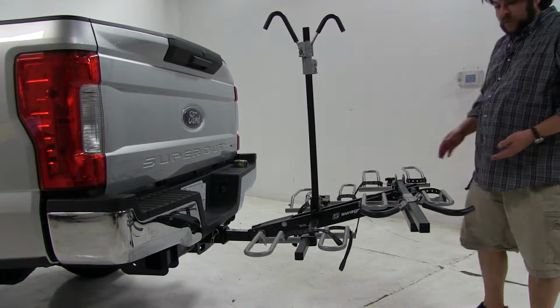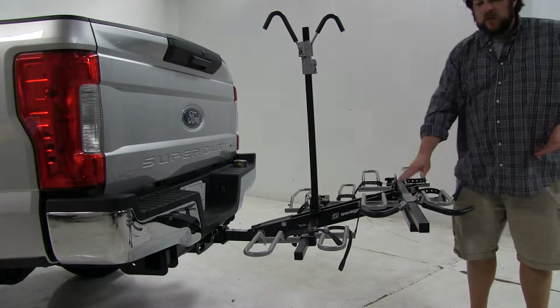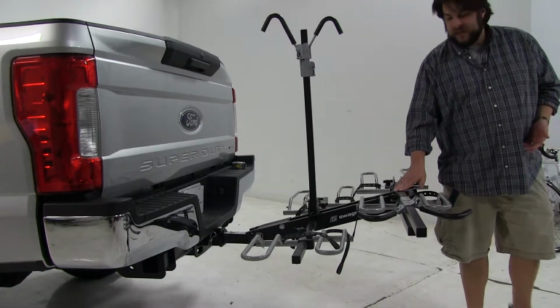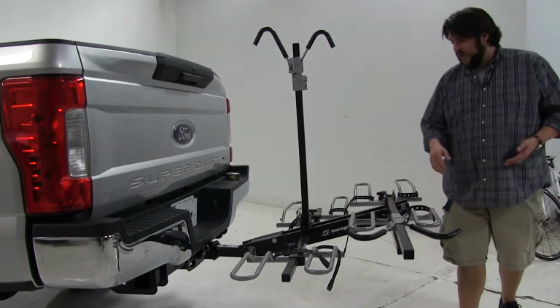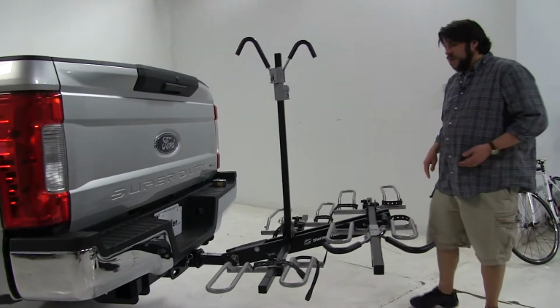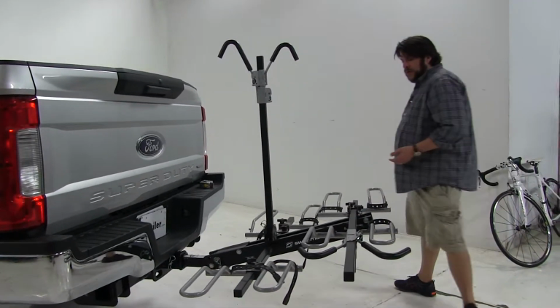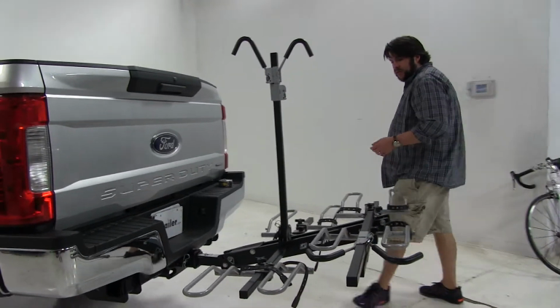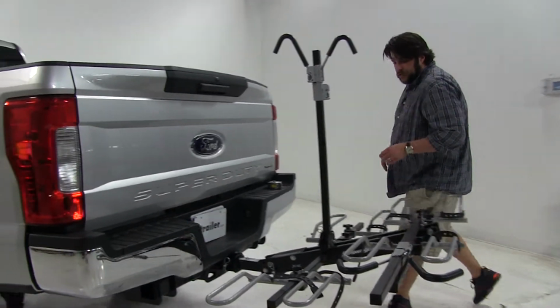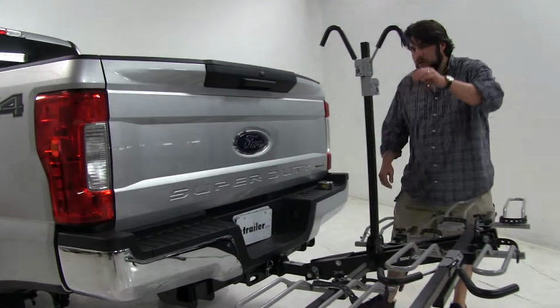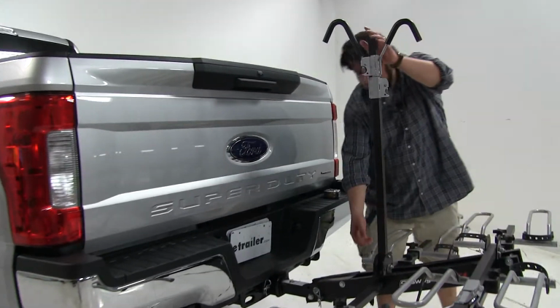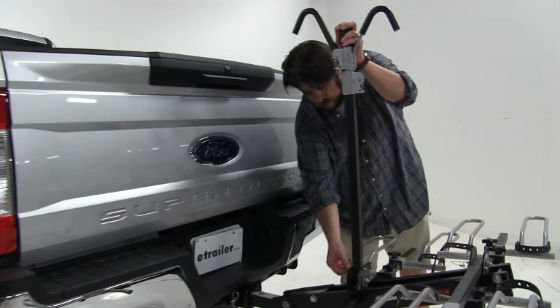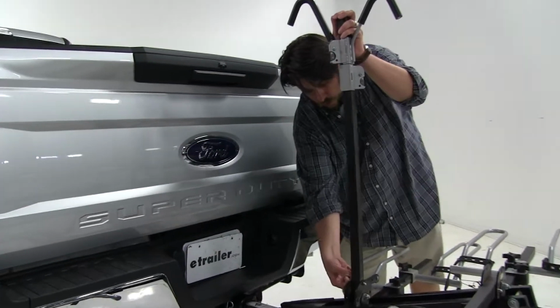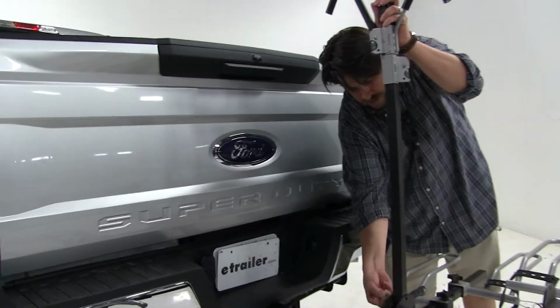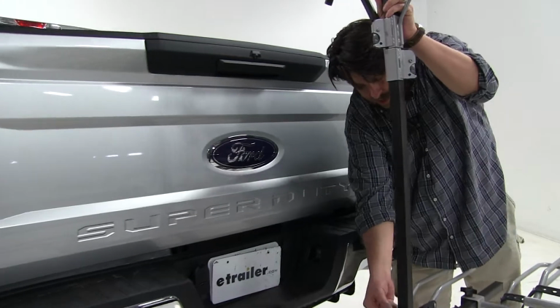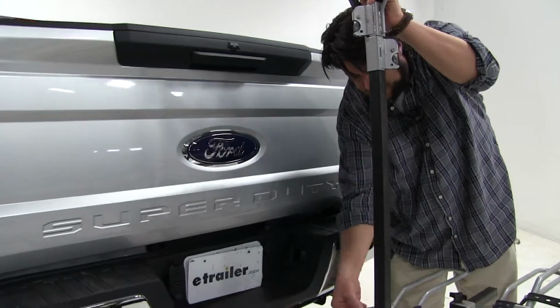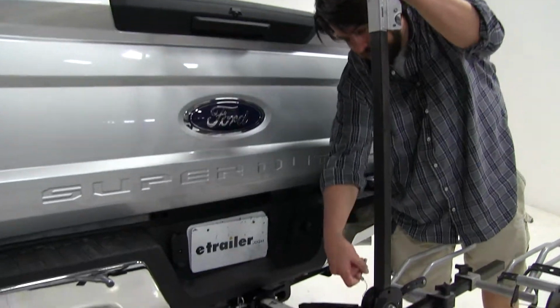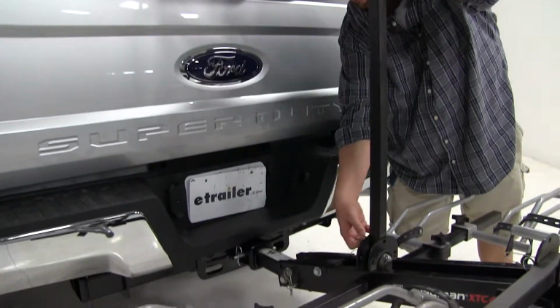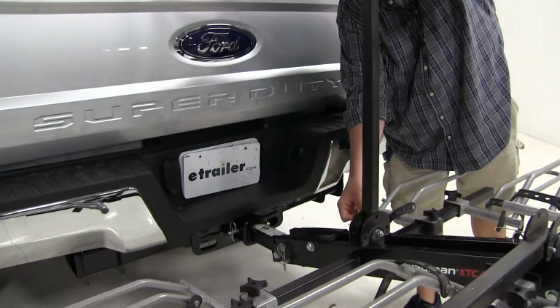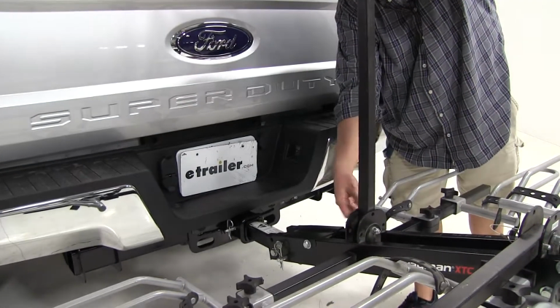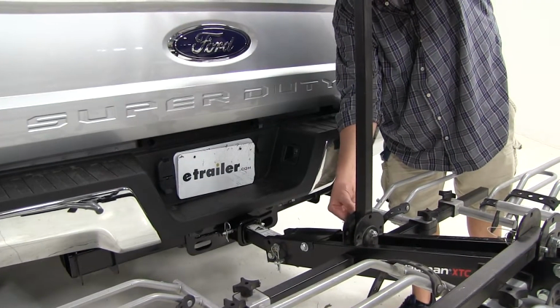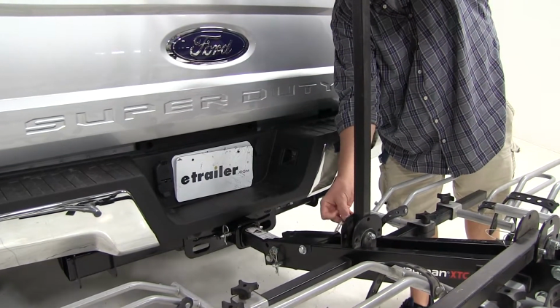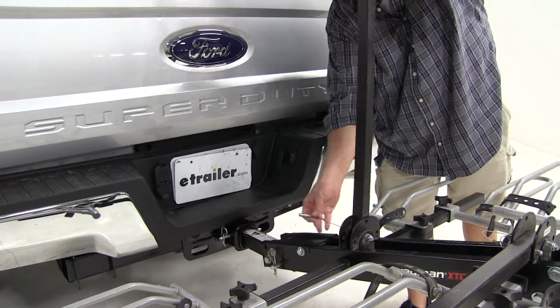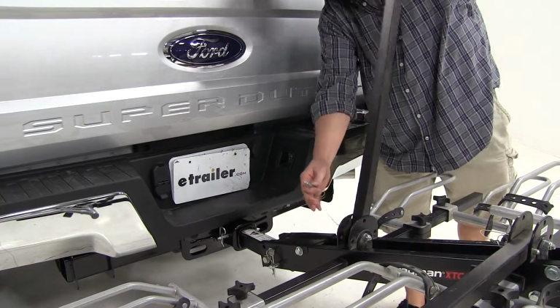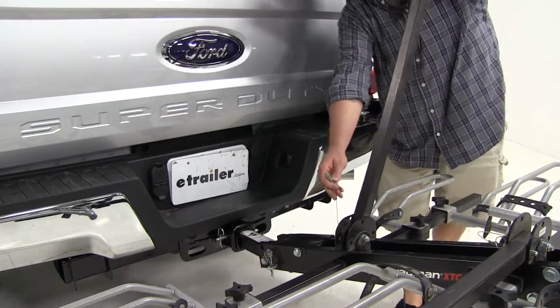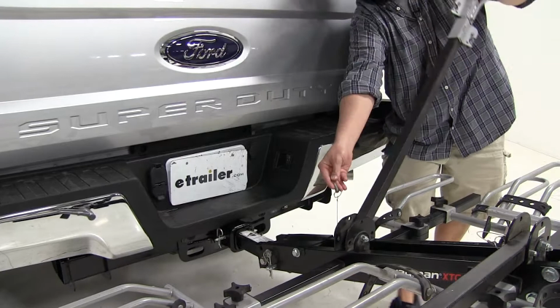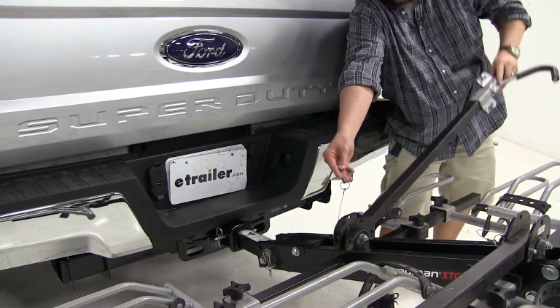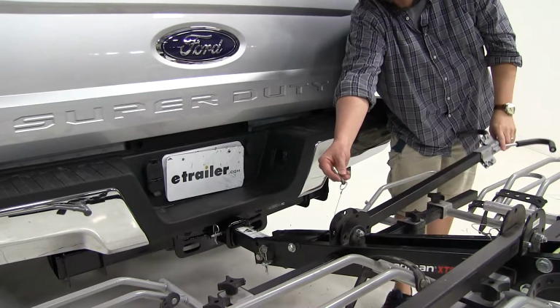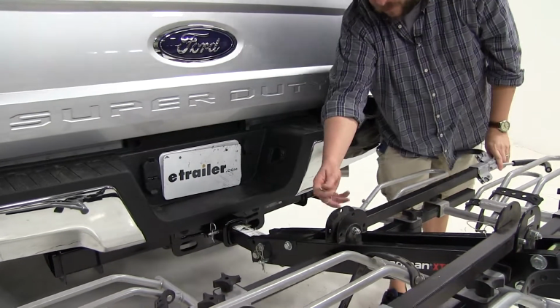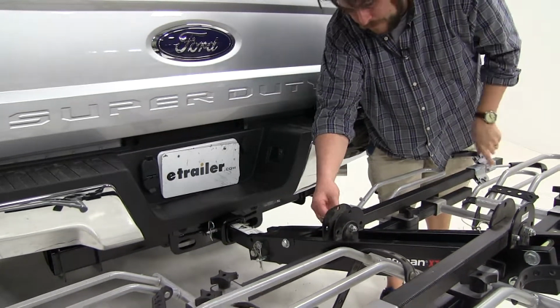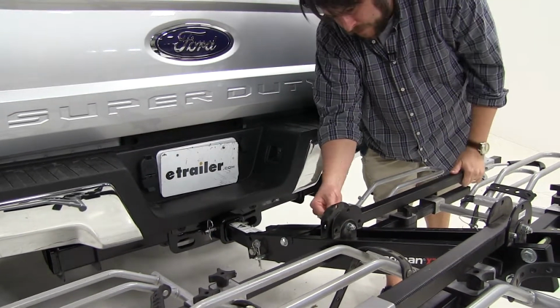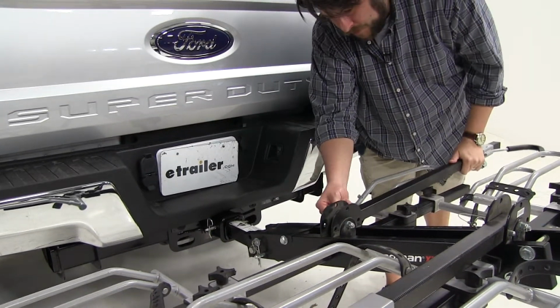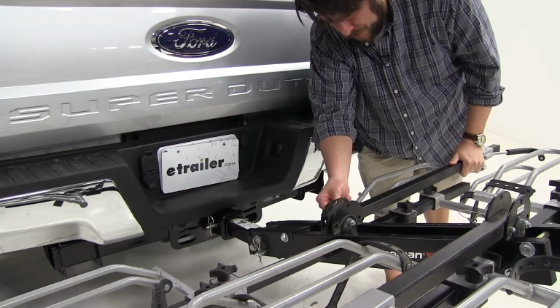We have our front one folded down already. To show you our second position, we'll remove this pin at the base. It will fold down to either side — it doesn't matter — and then reinsert the pin.